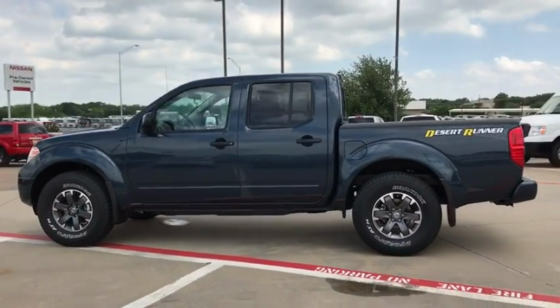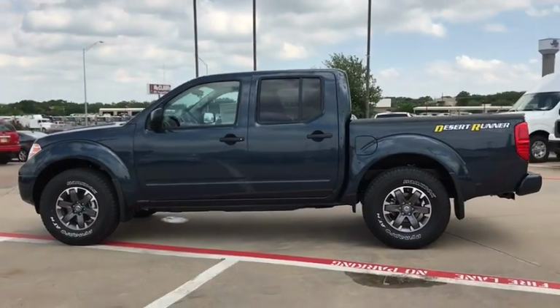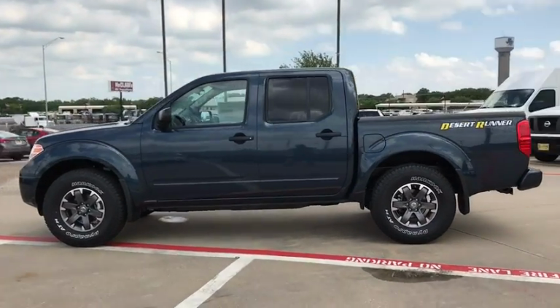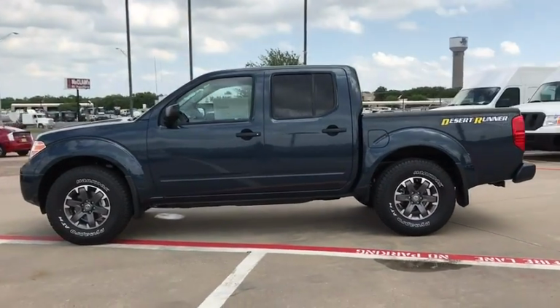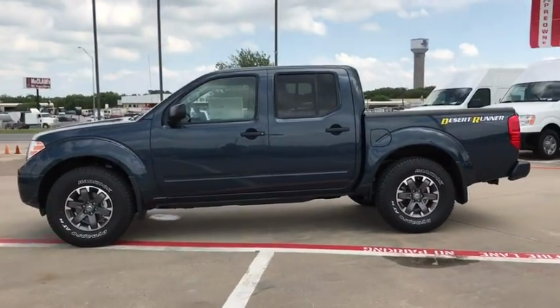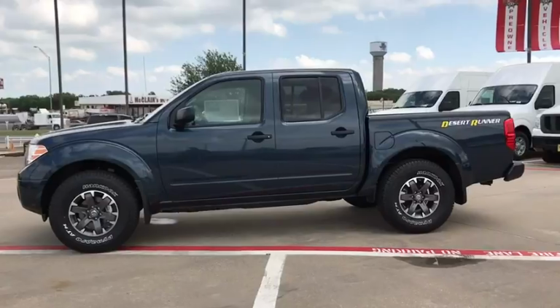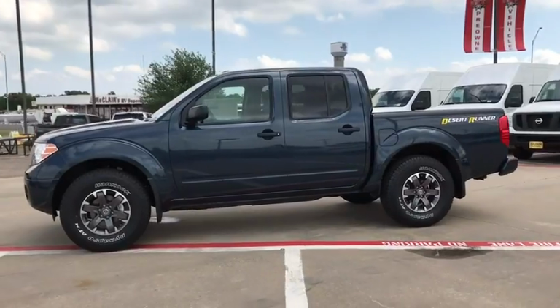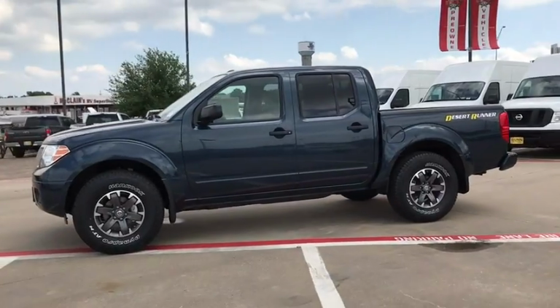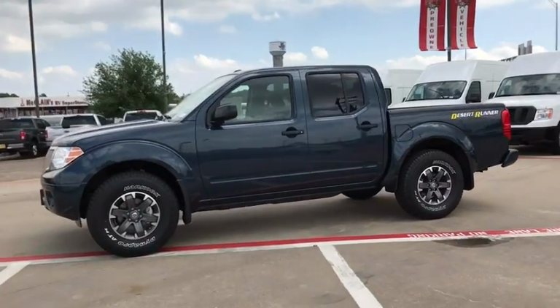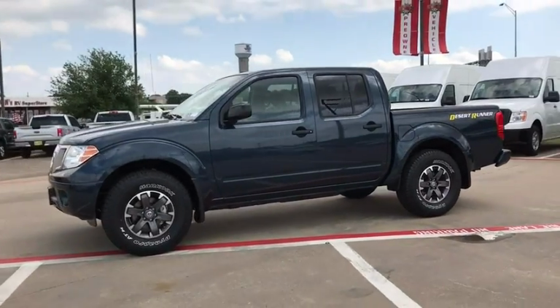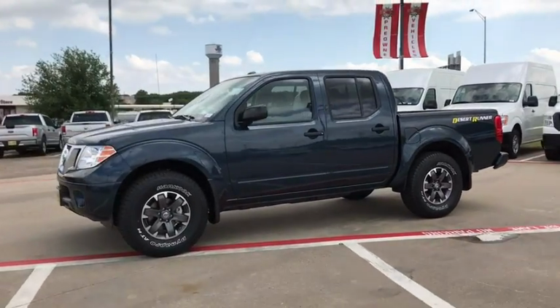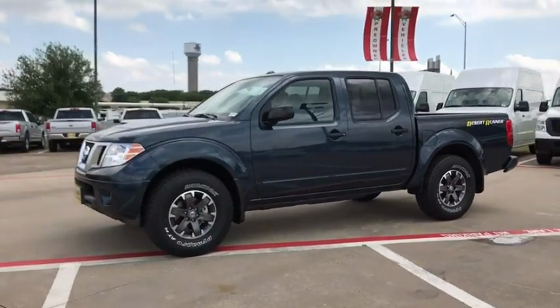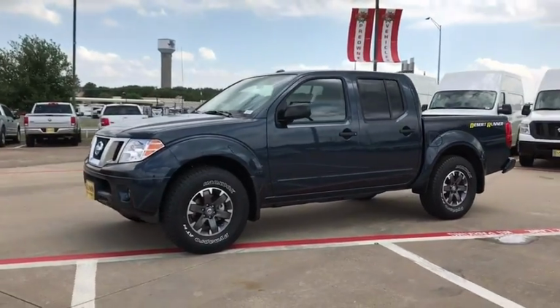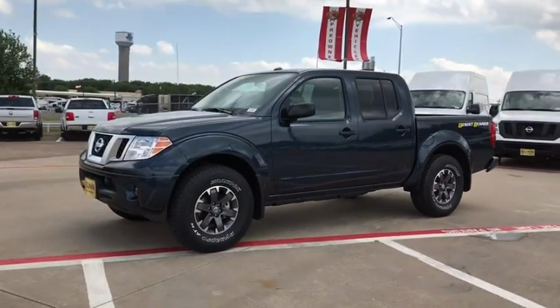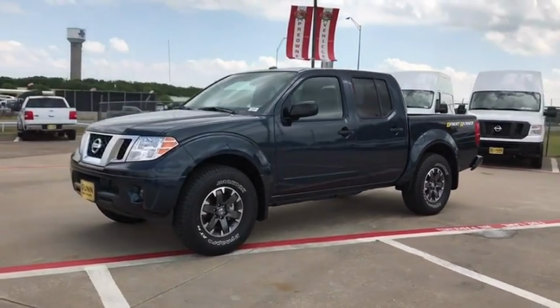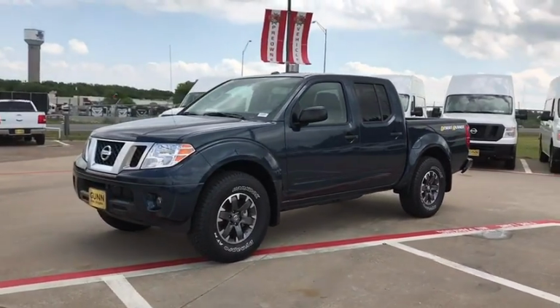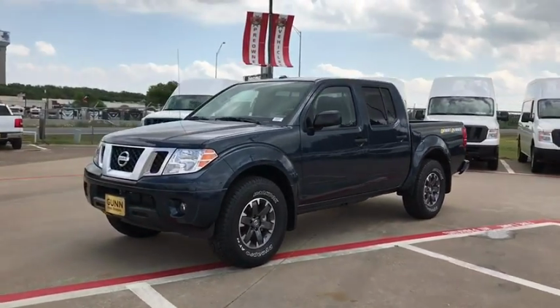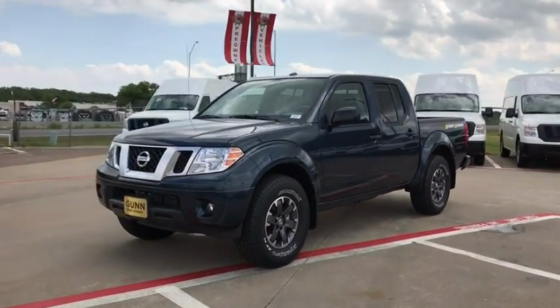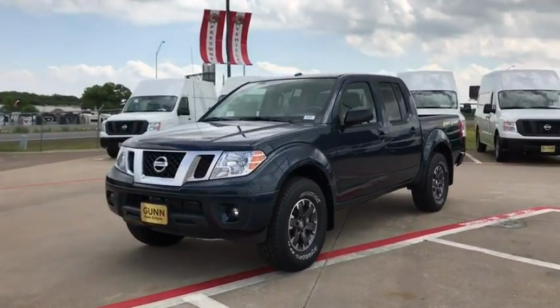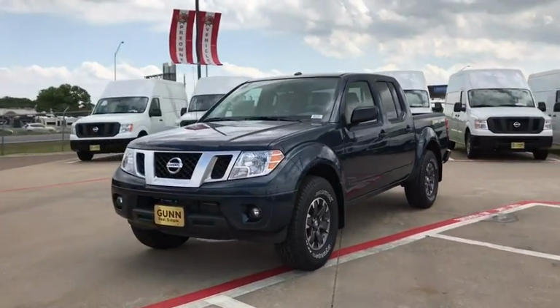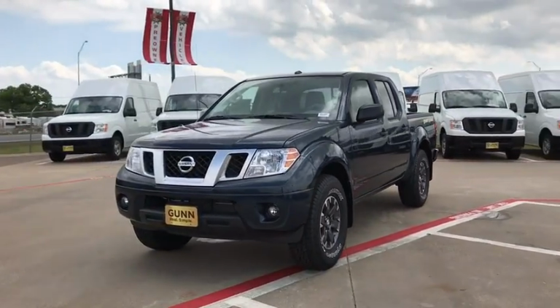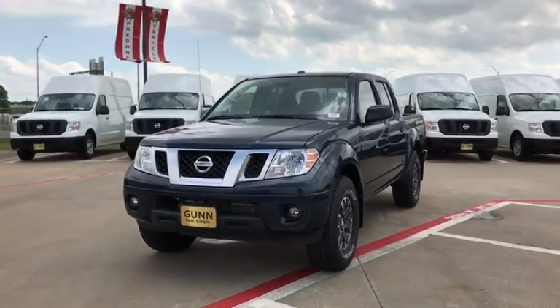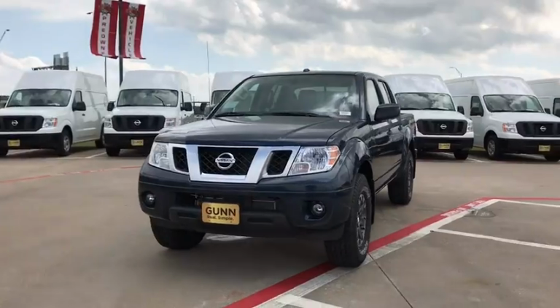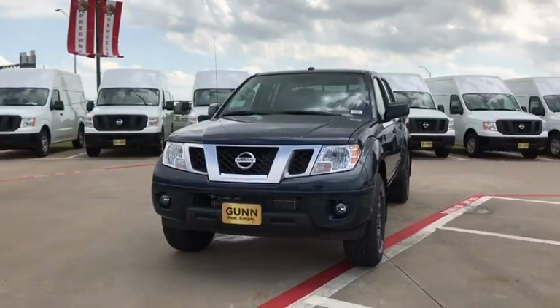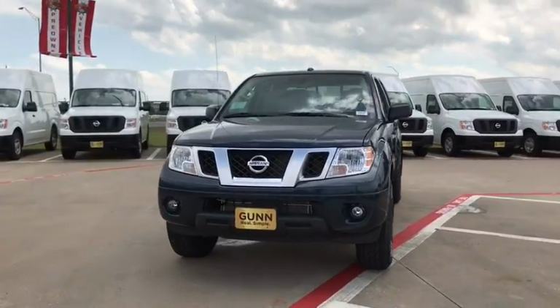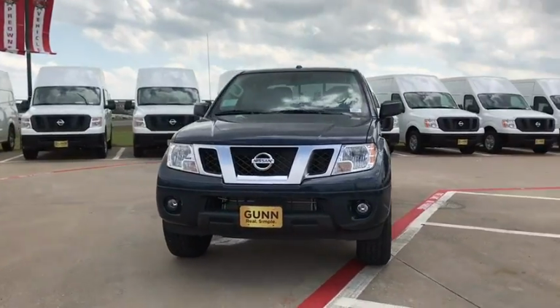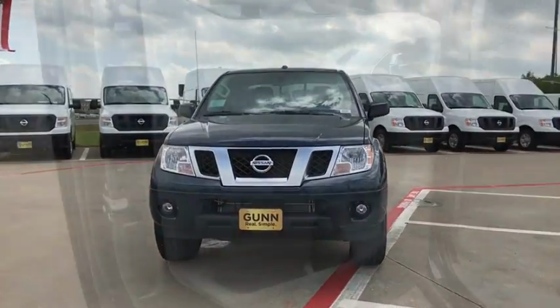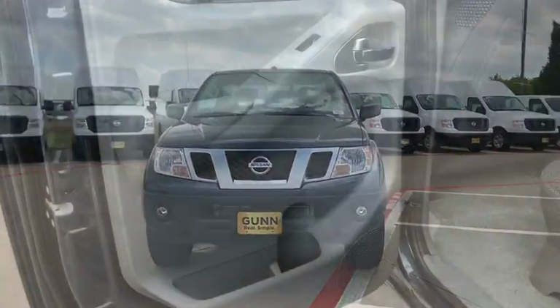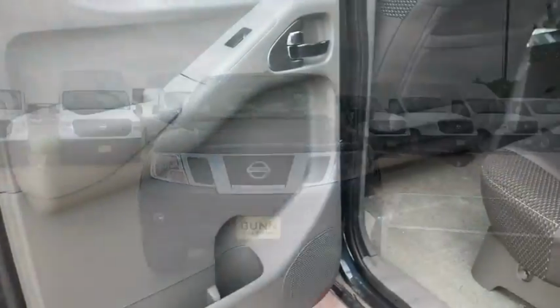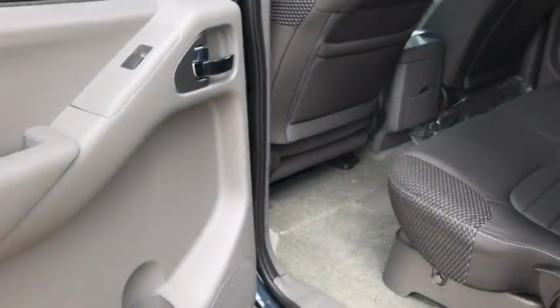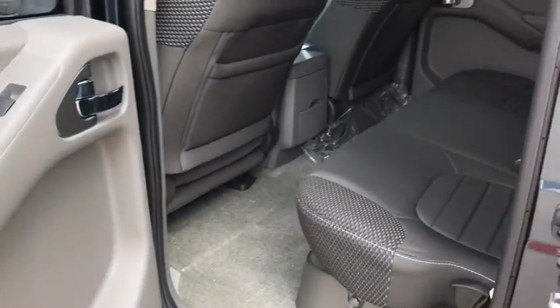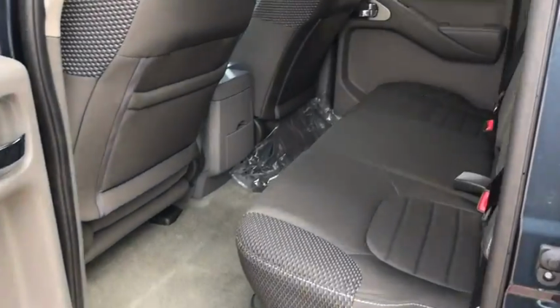Here are some of this vehicle's great options: stability control, traction control, keyless entry, anti-lock braking system, backup camera, steering wheel audio controls.